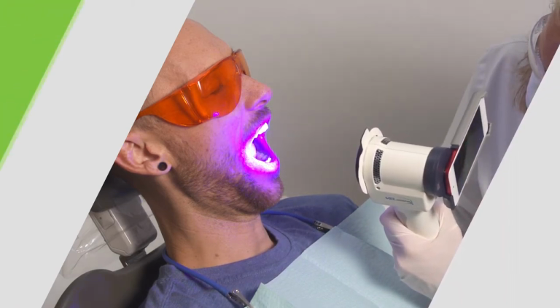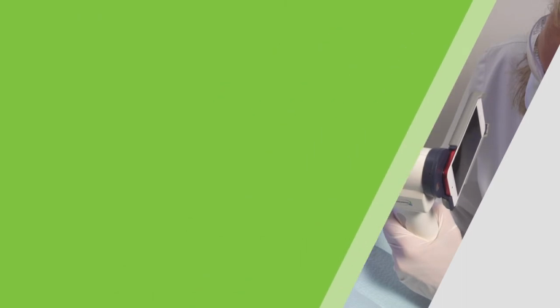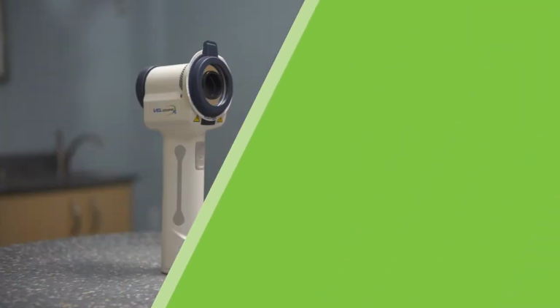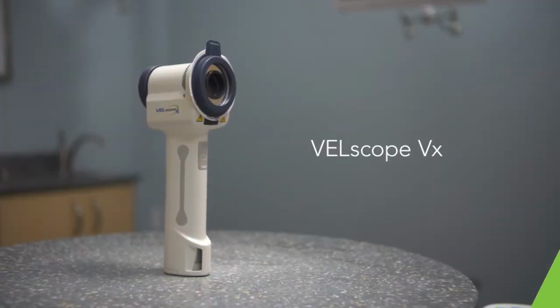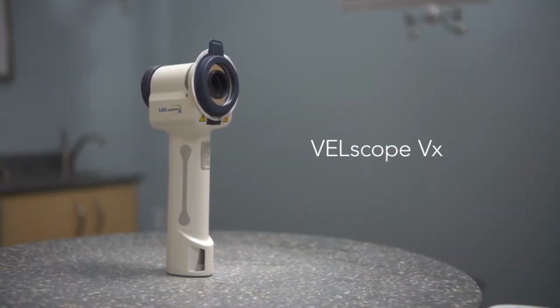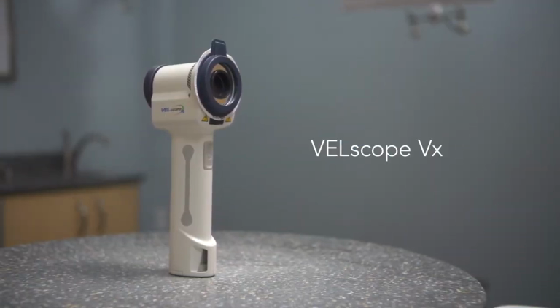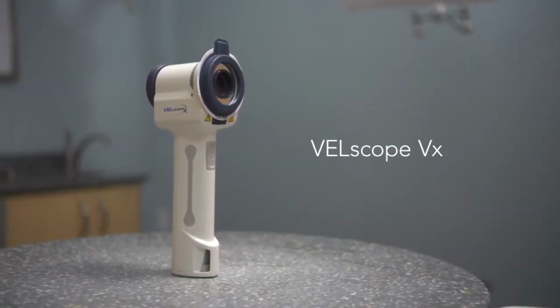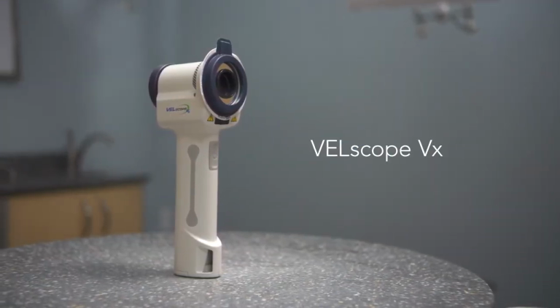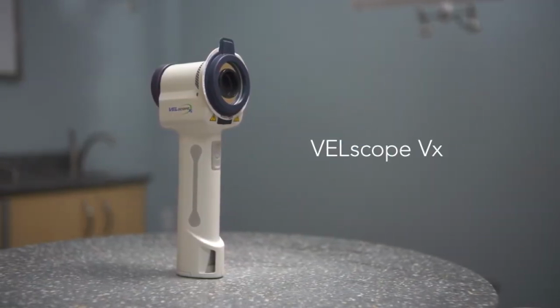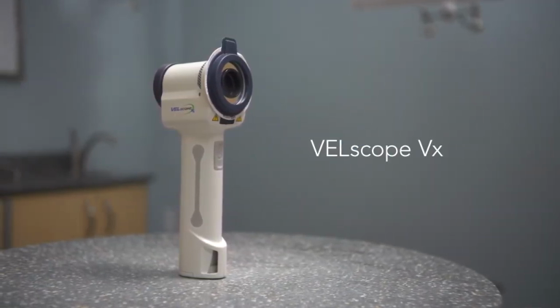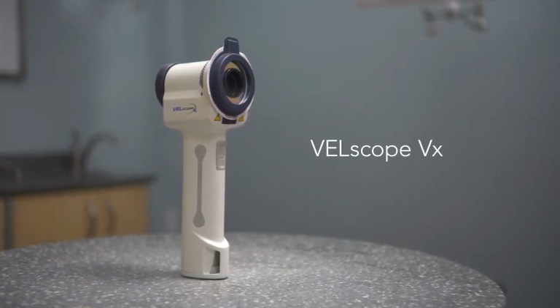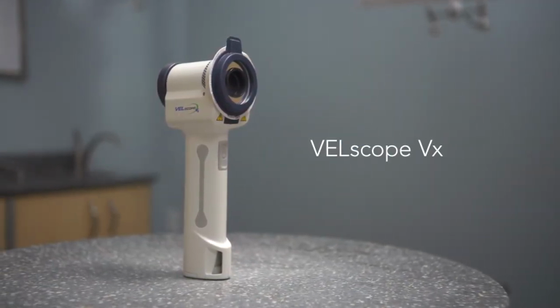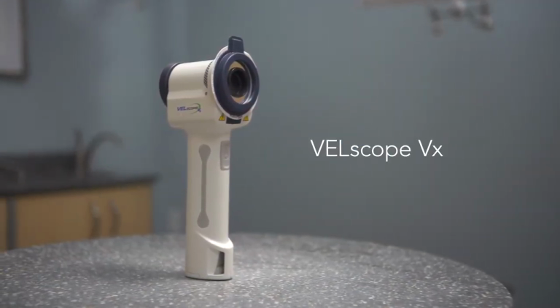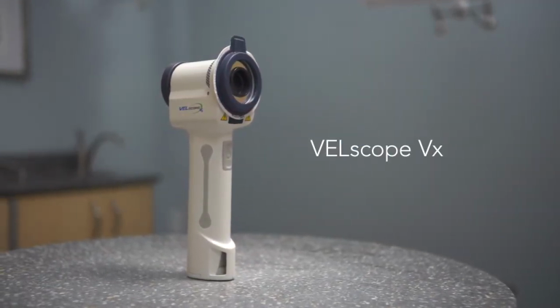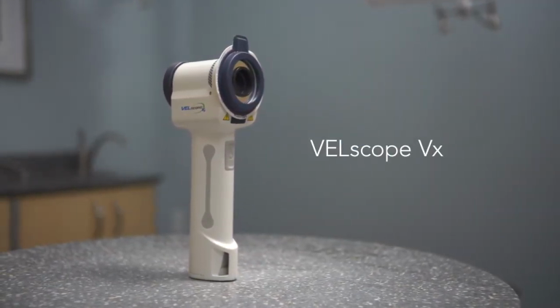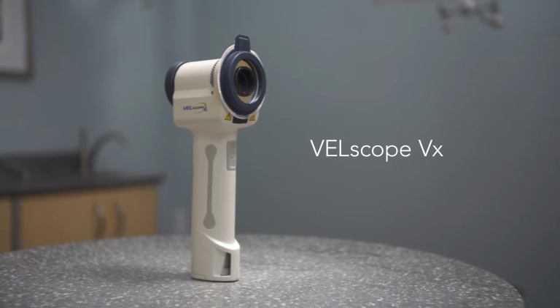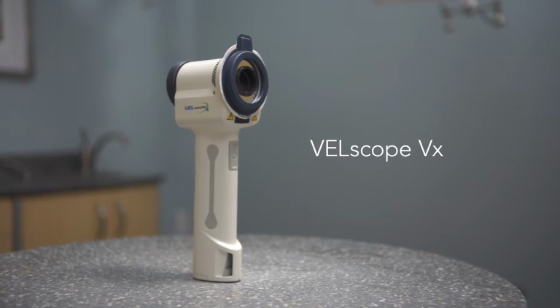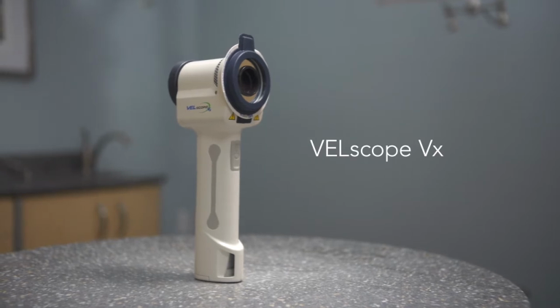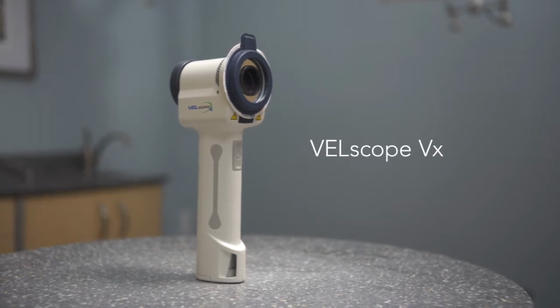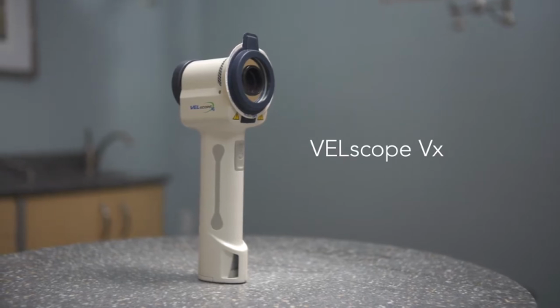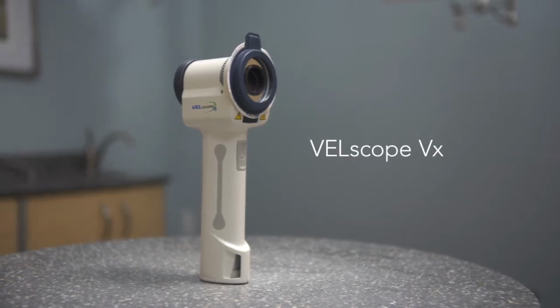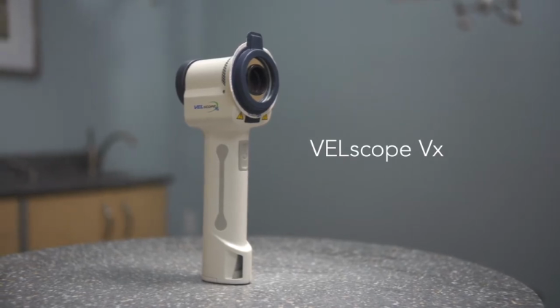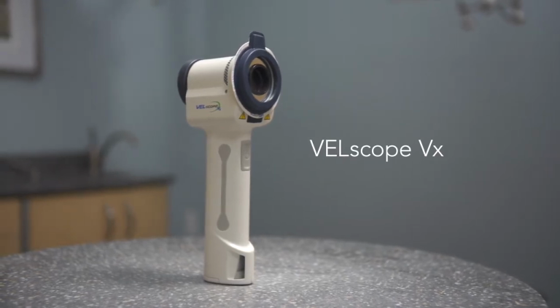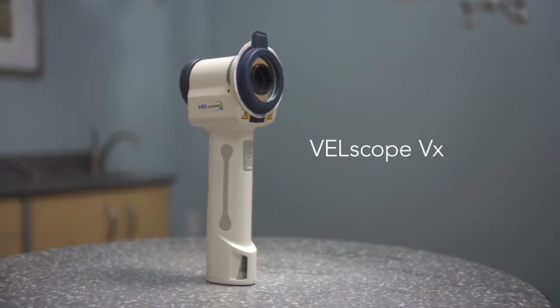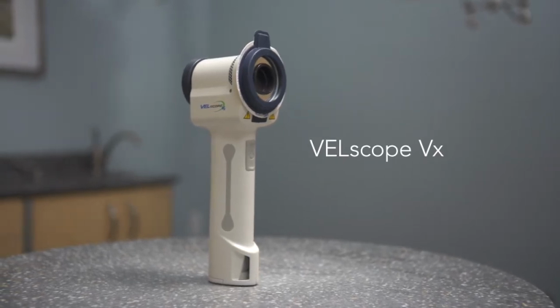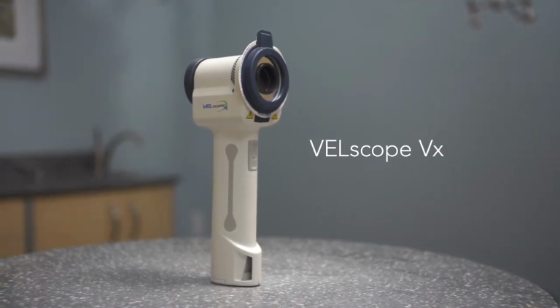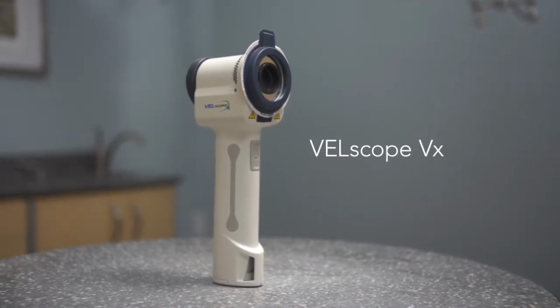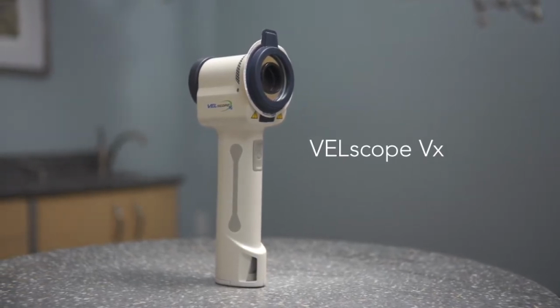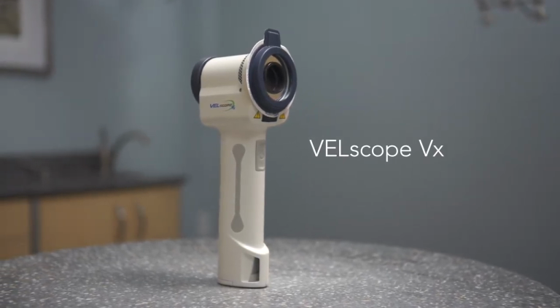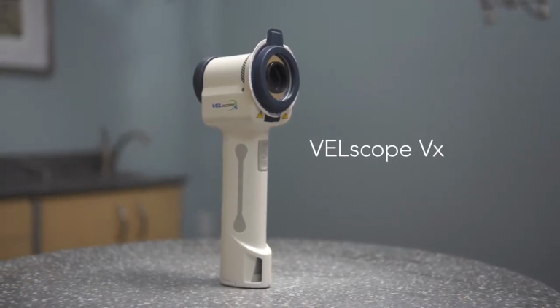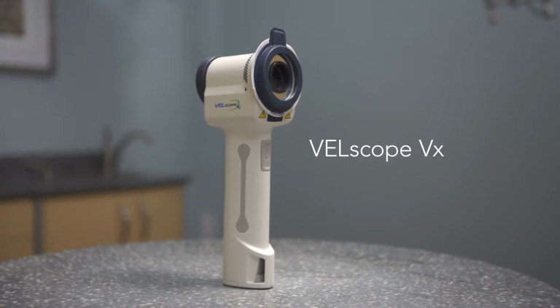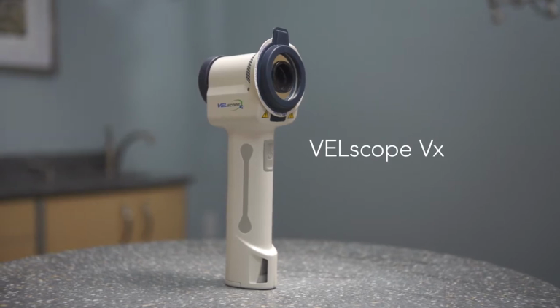Aptrix Velscope VX gives you award-winning technology to enhance visualization while screening for oral mucosal abnormalities, such as oral cancer or pre-malignant dysplasia.